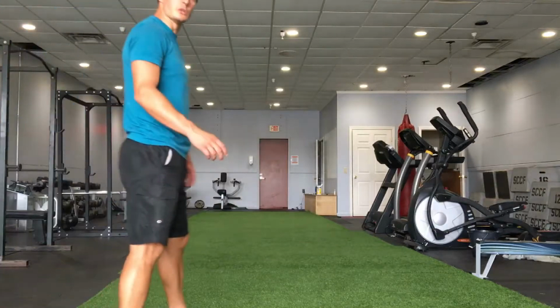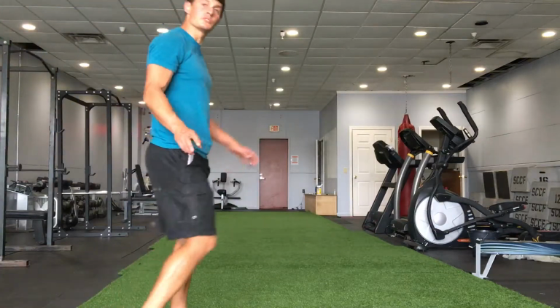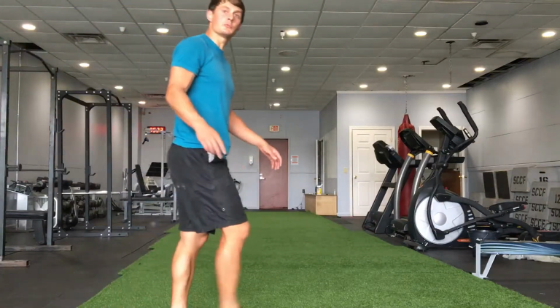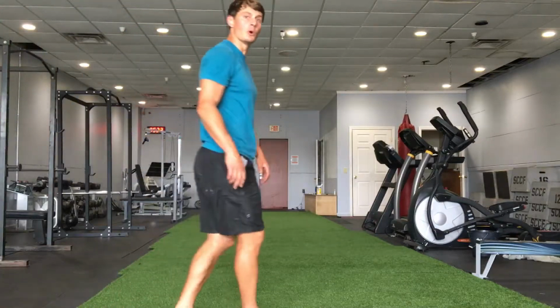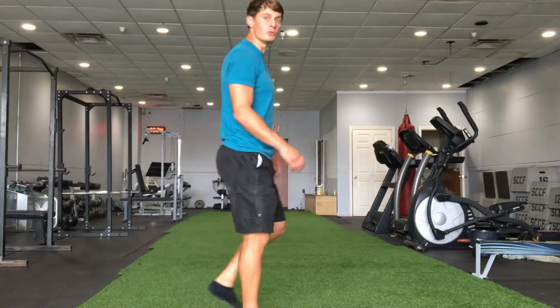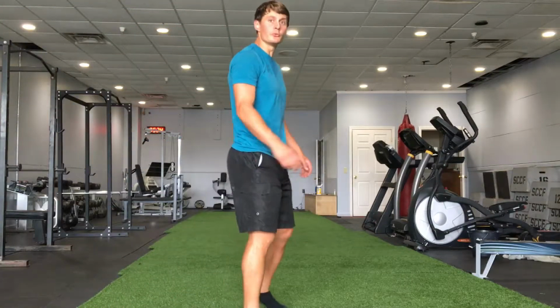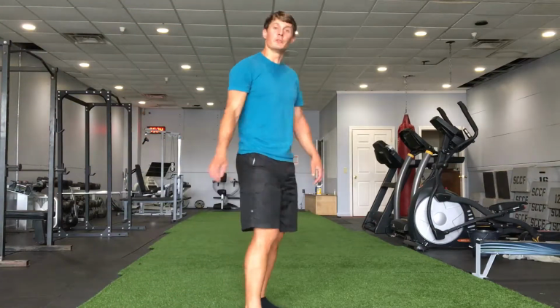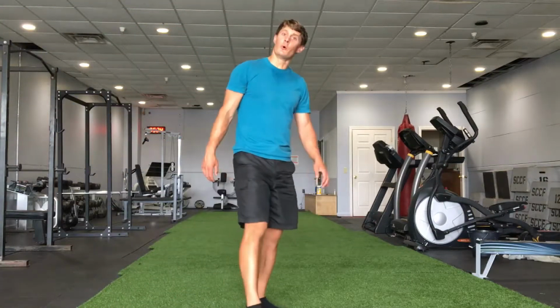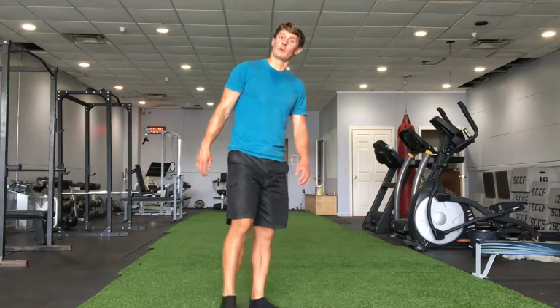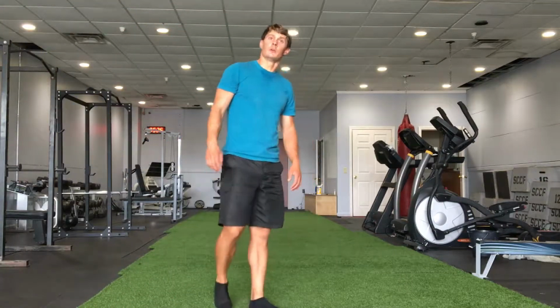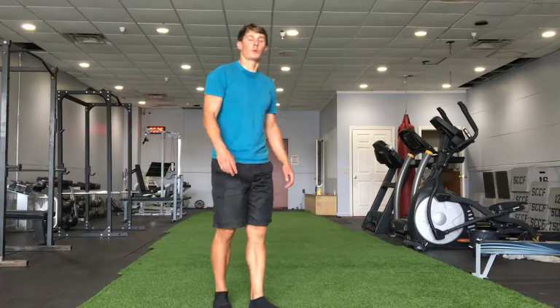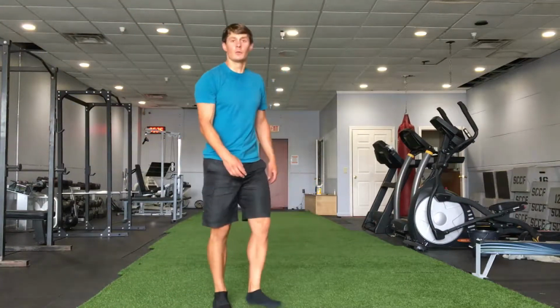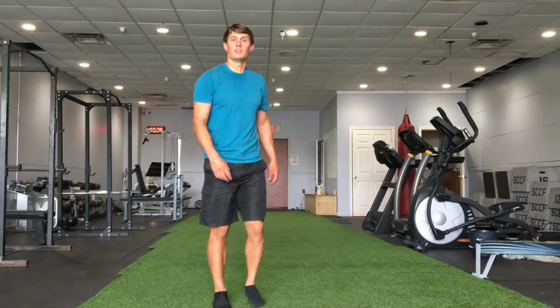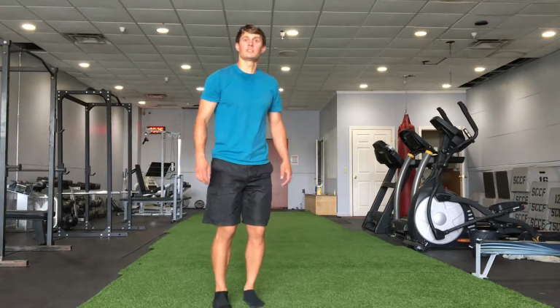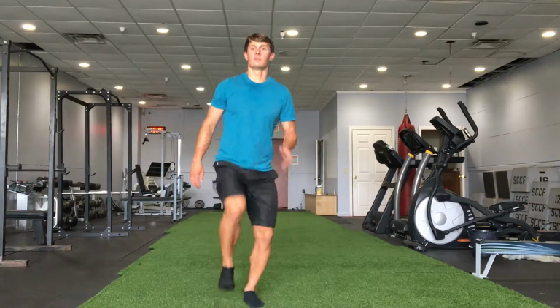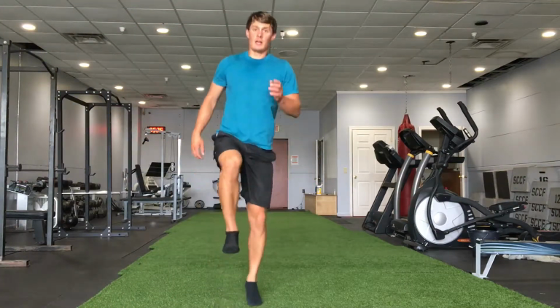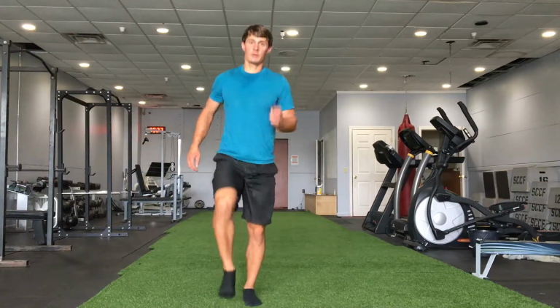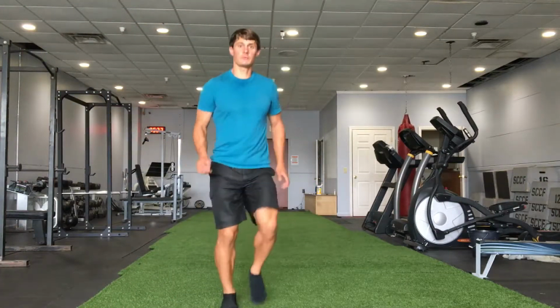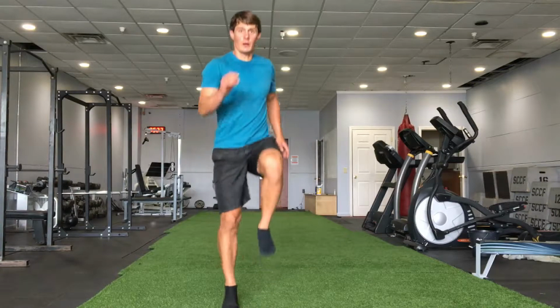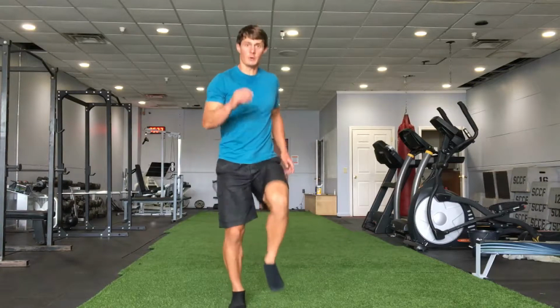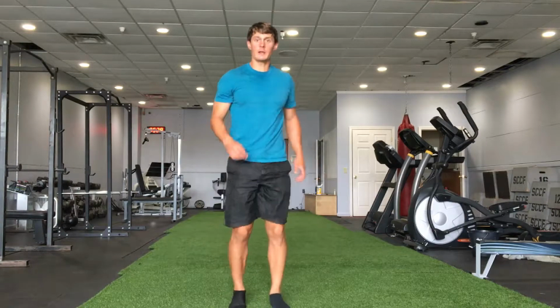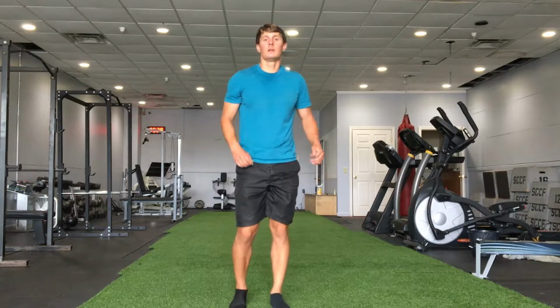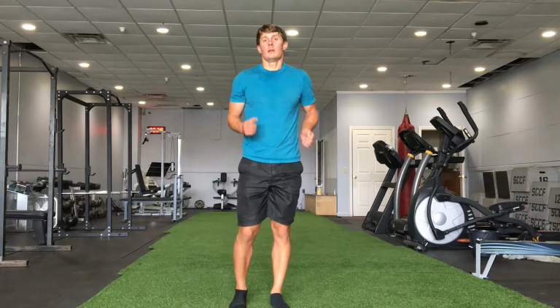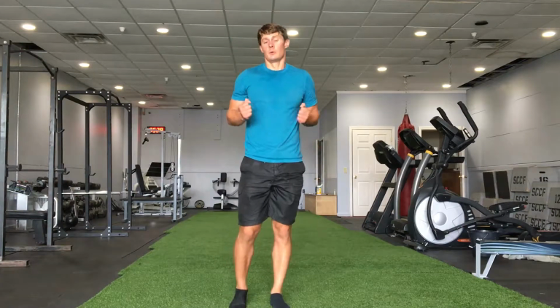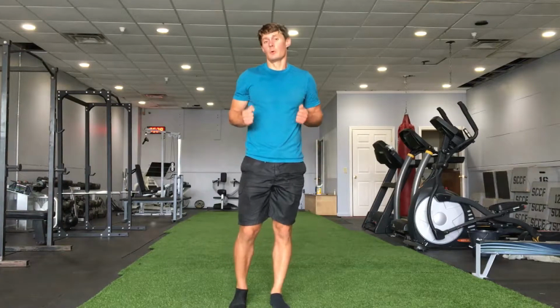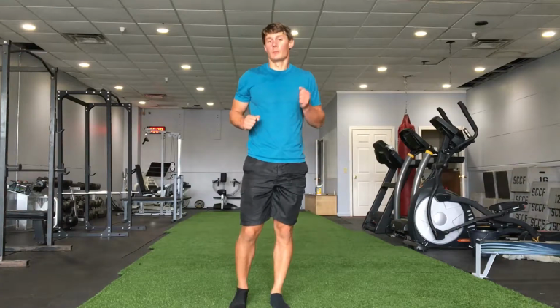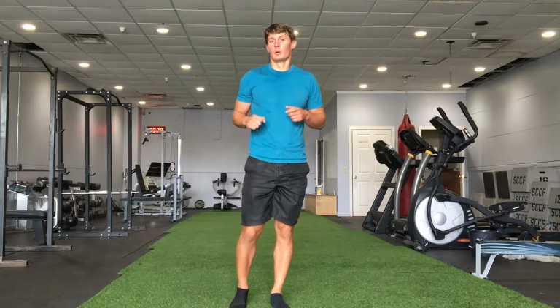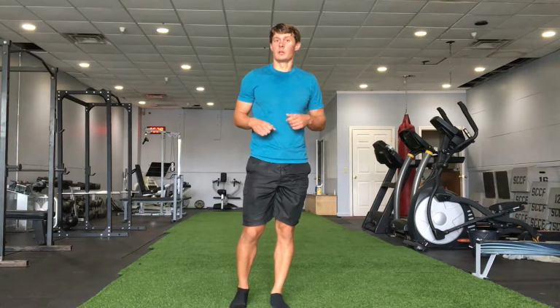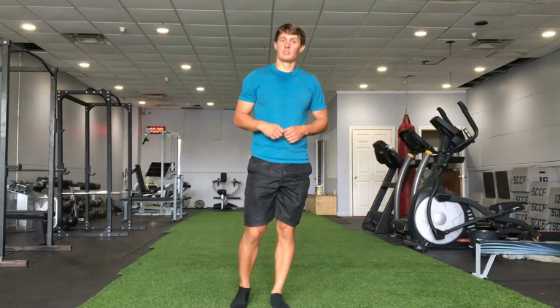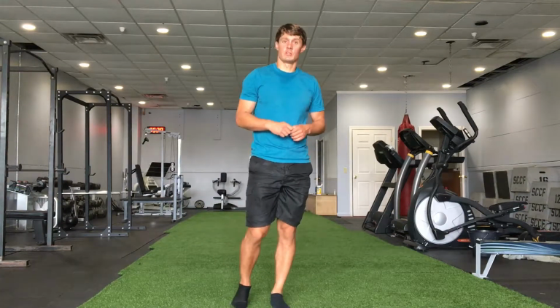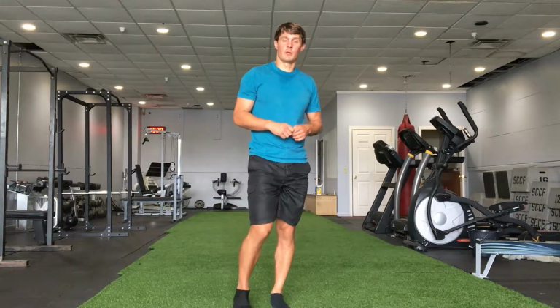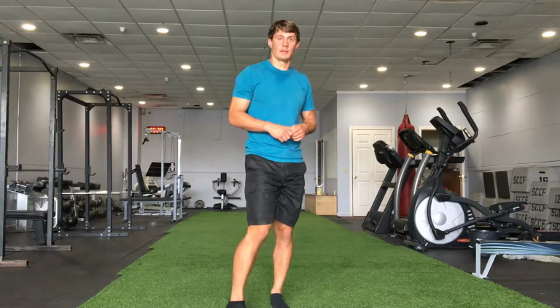Jump skips 1, 2, 3, and 4. For all of these it's going to be left, left, right, right. I'm going to be working my arms in opposition of my legs.